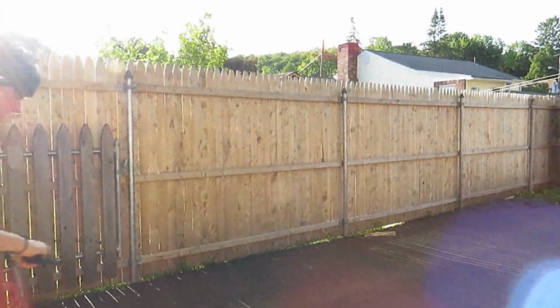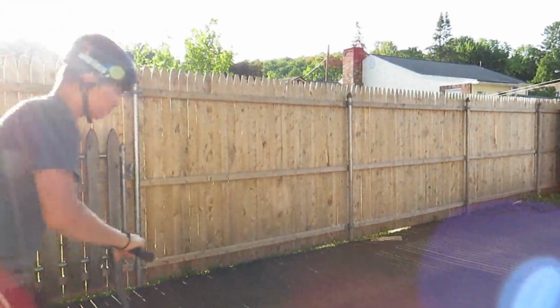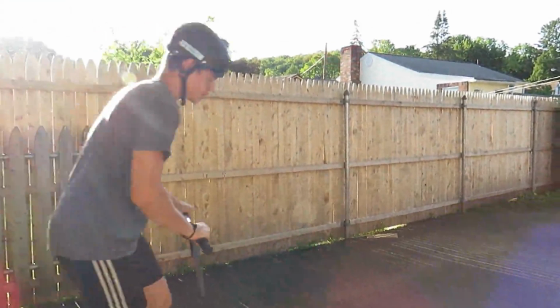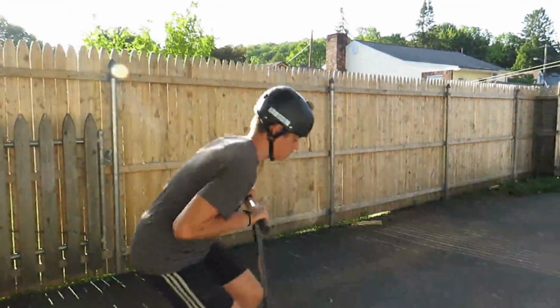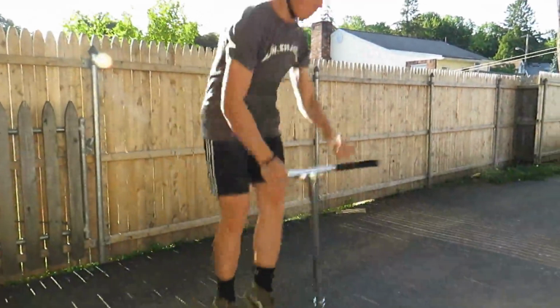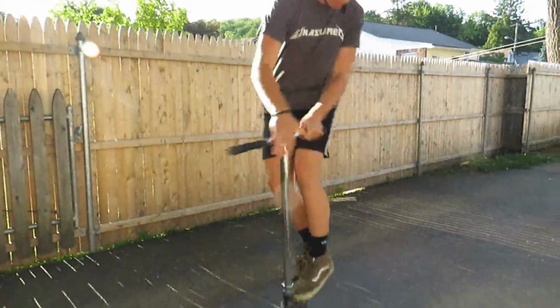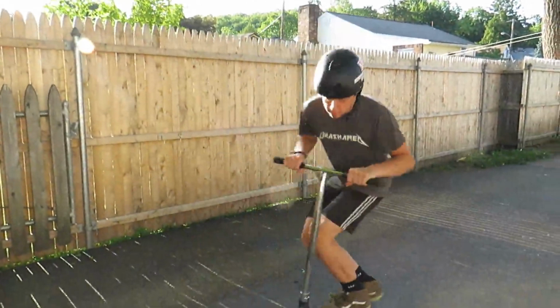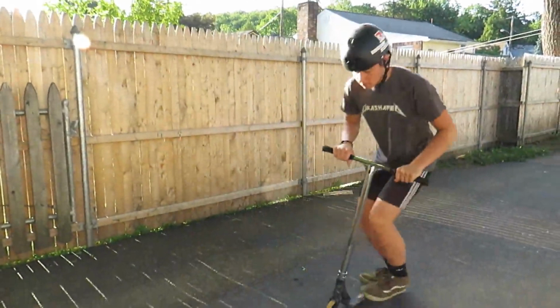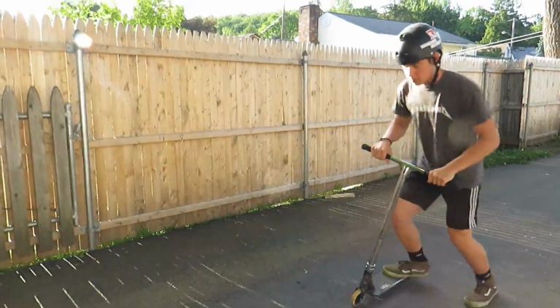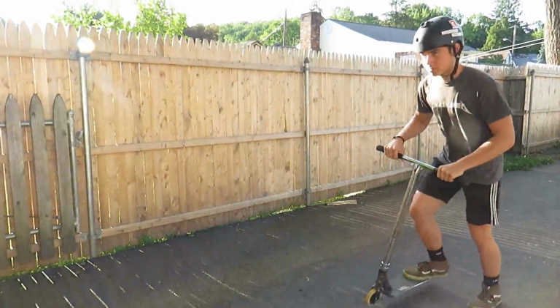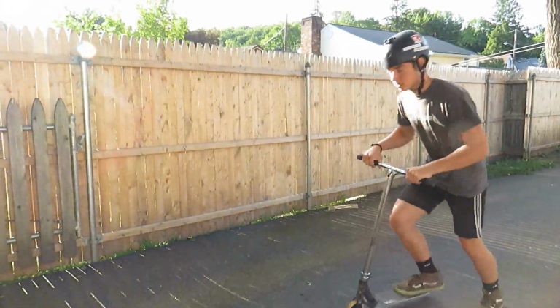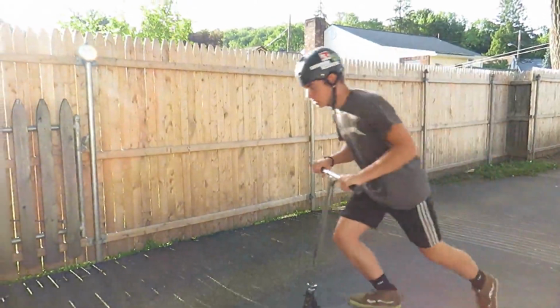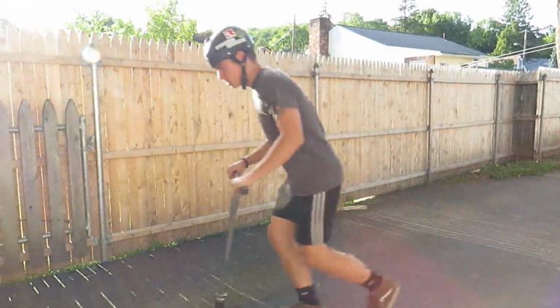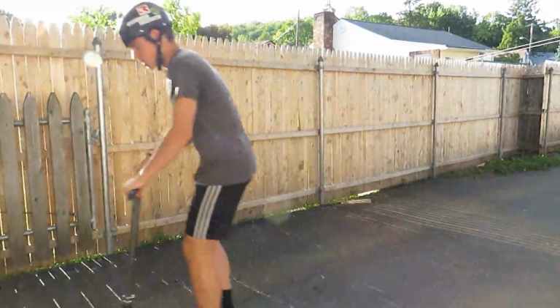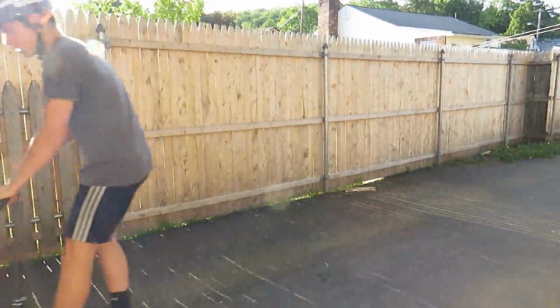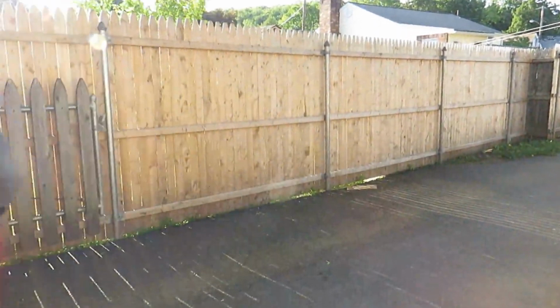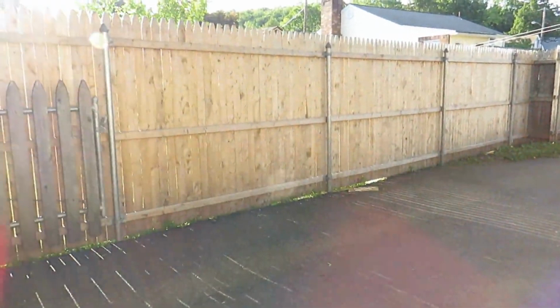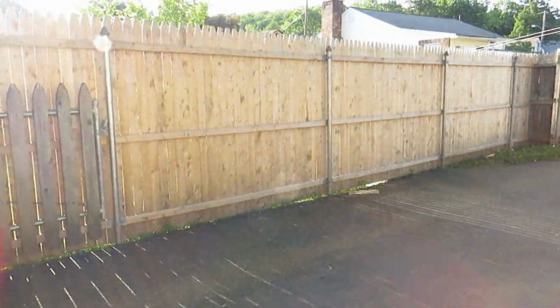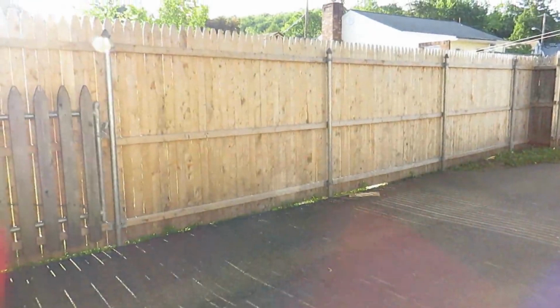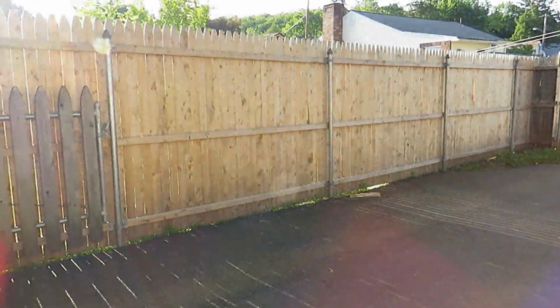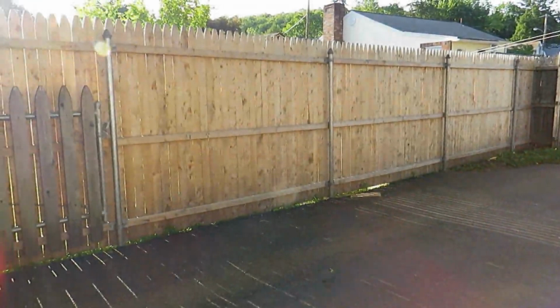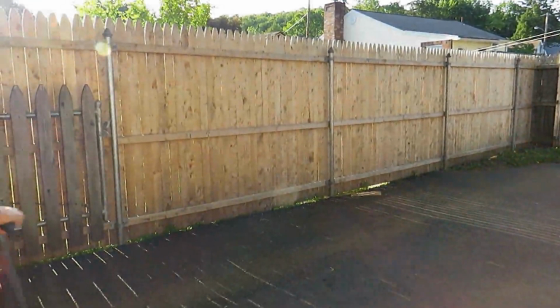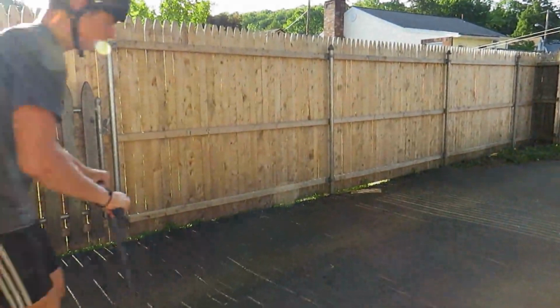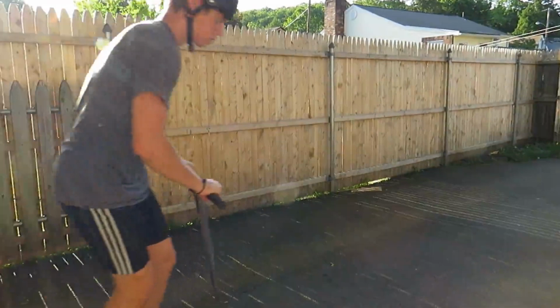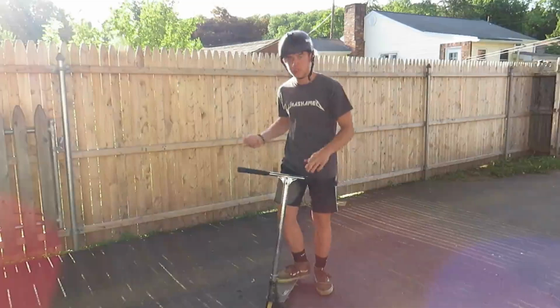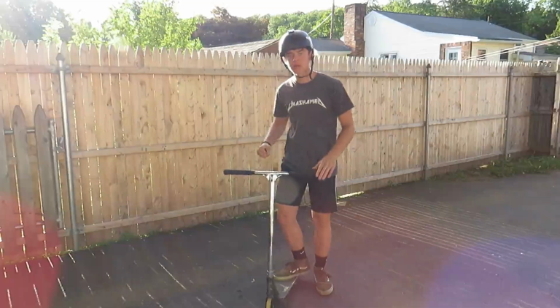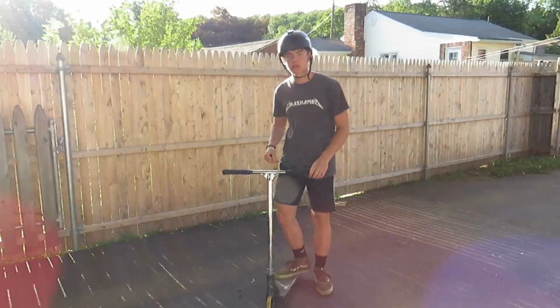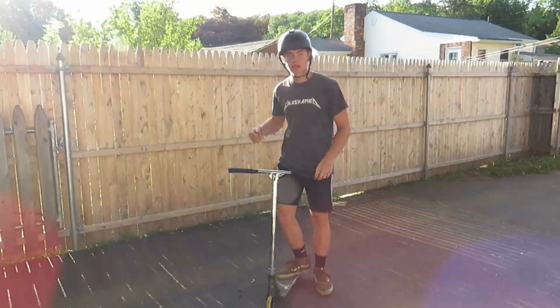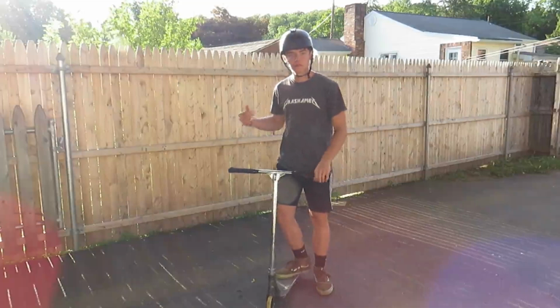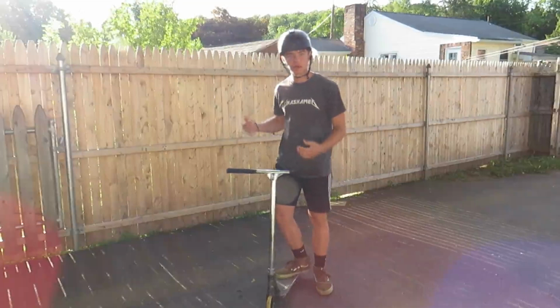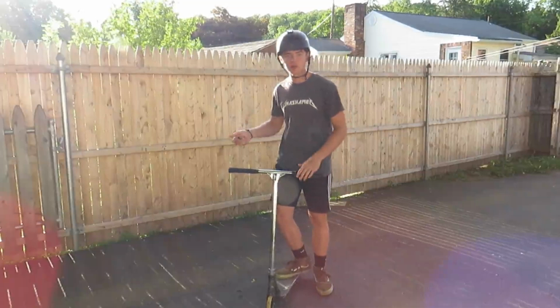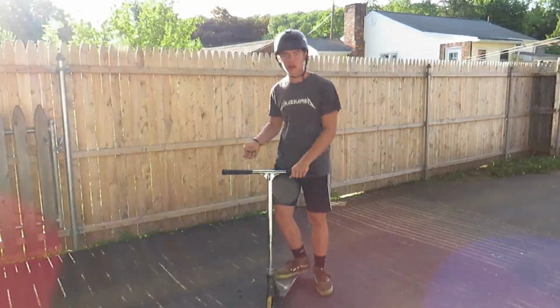The third trick is being able to 180 bar spin — just like this, where you do a 180 and a bar spin. This will get you used to spinning and doing bar spin tricks at the same time. And this is what it looks like when you put it all together.